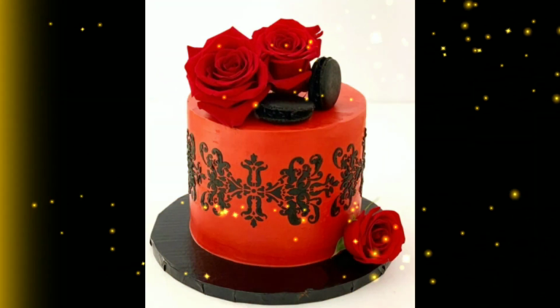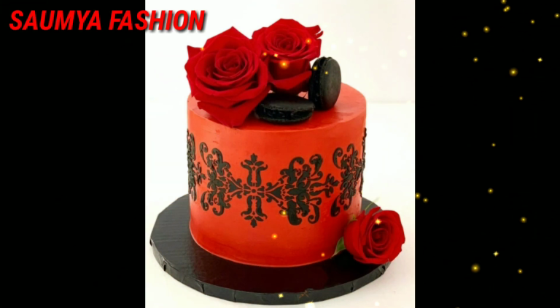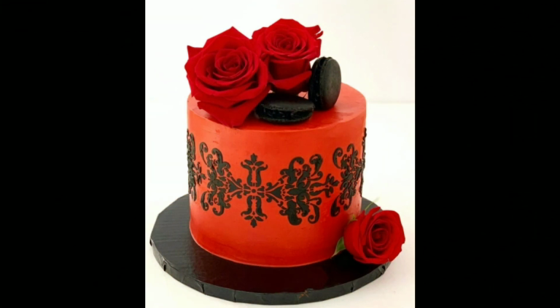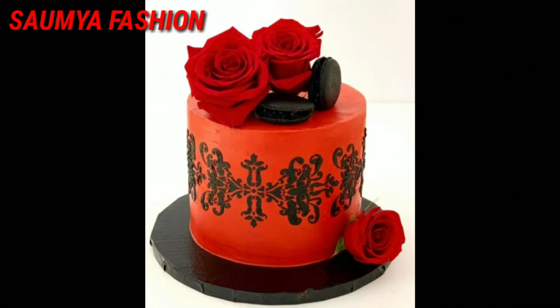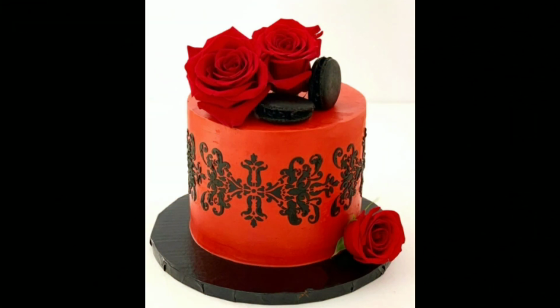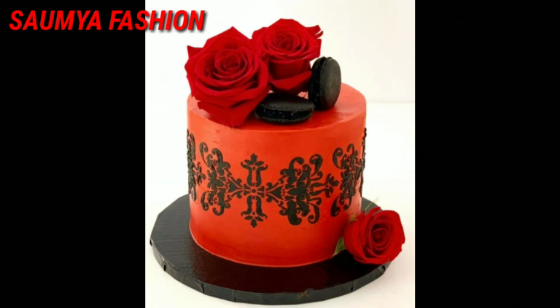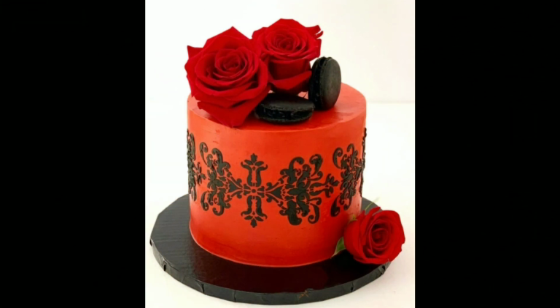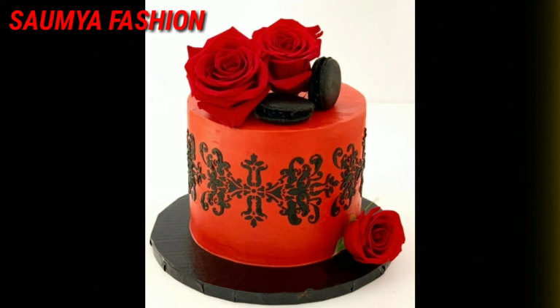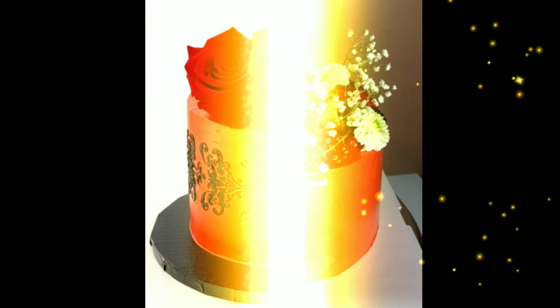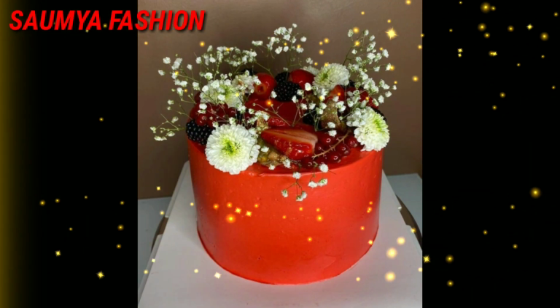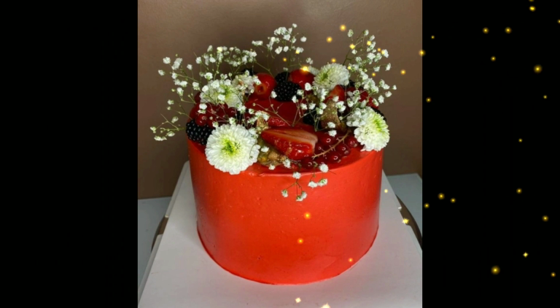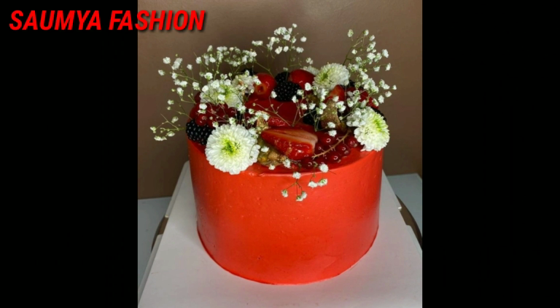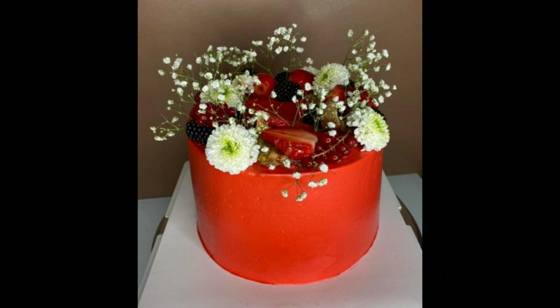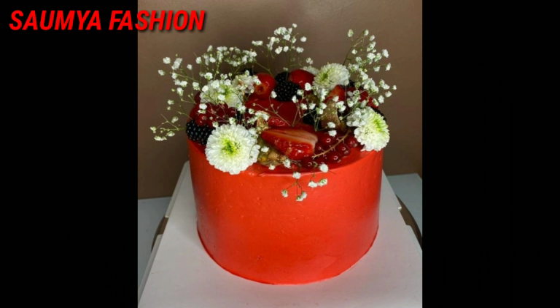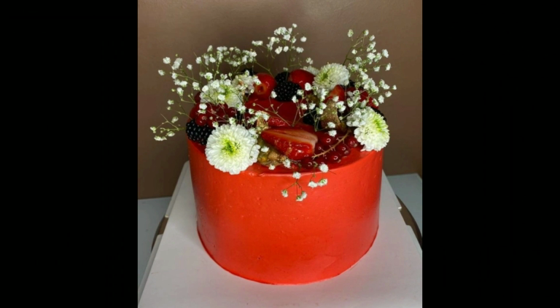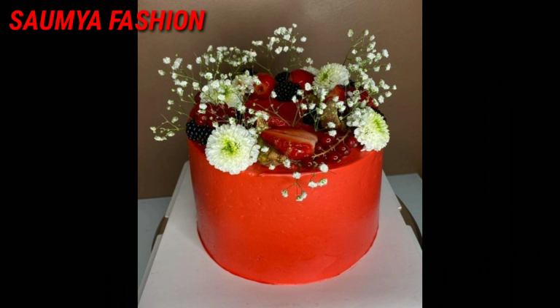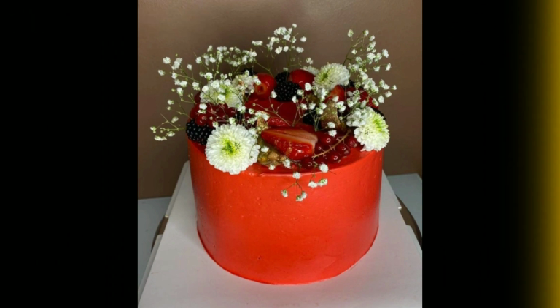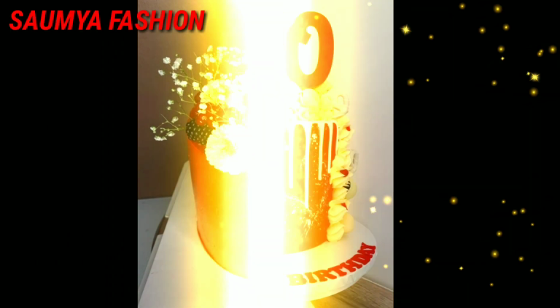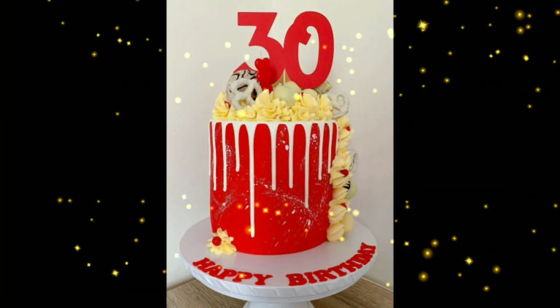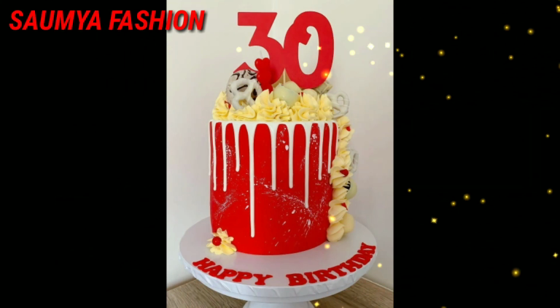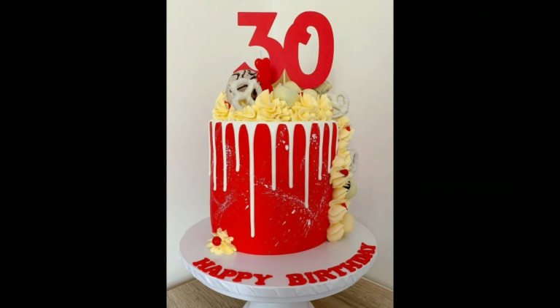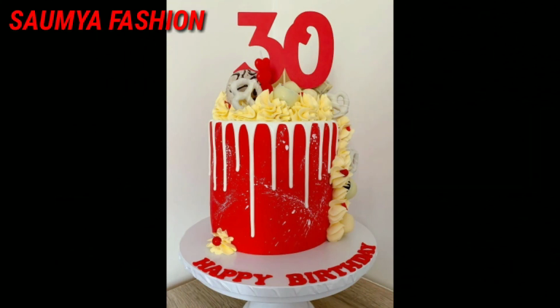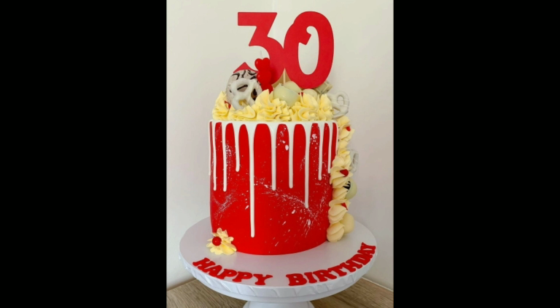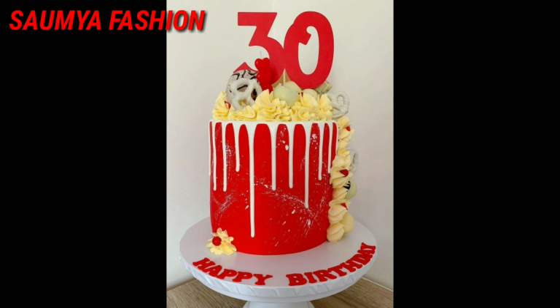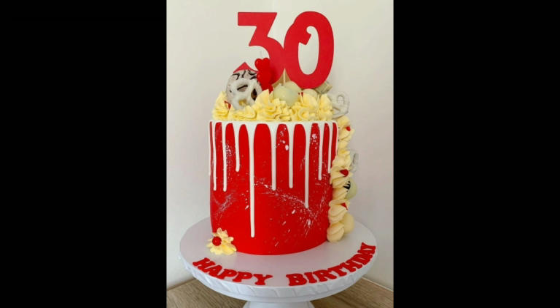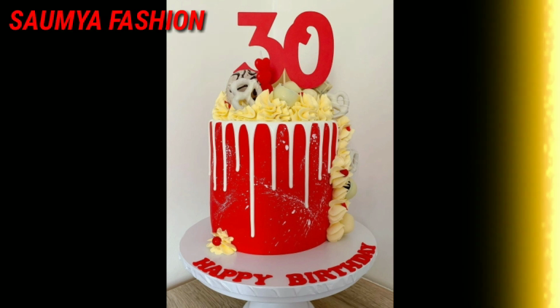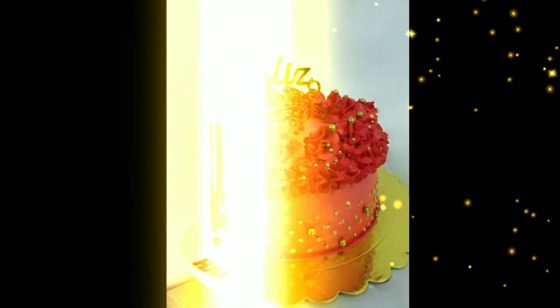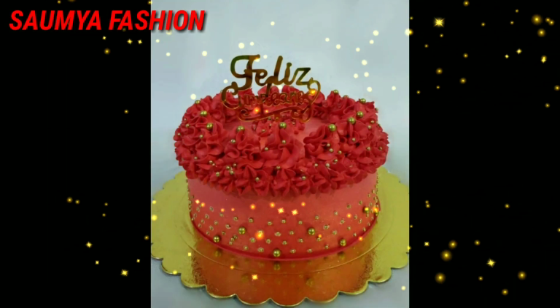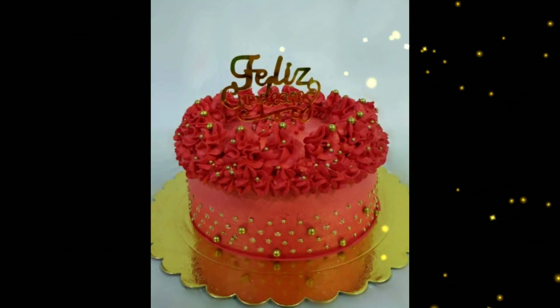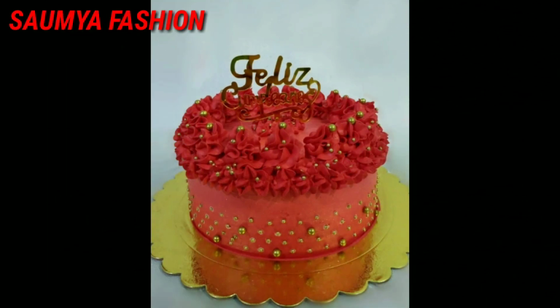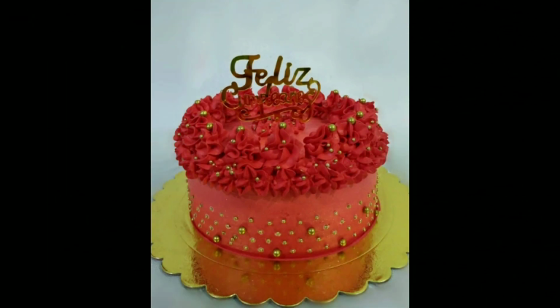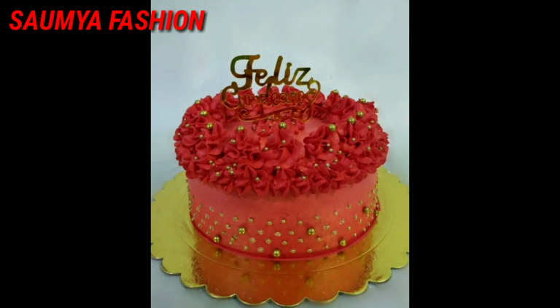I have shared a lot of new and latest designs with you in this video. You will get the latest collection of red color cake designs, and you can try beautiful cake design ideas.